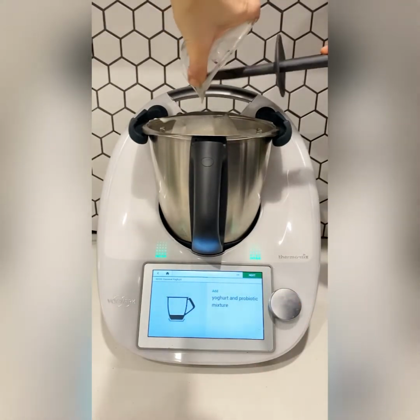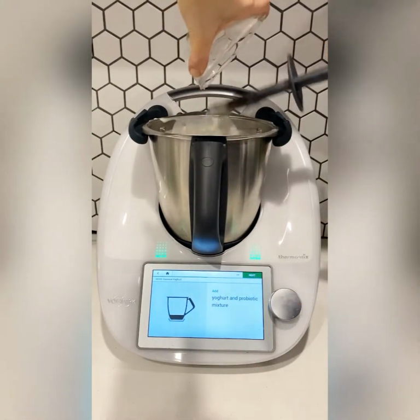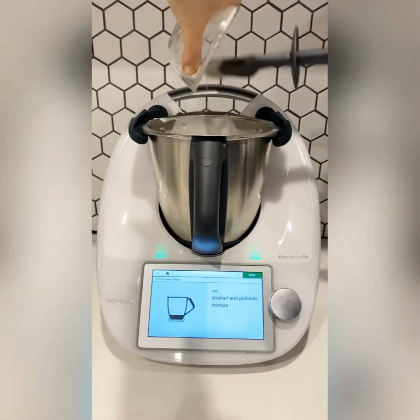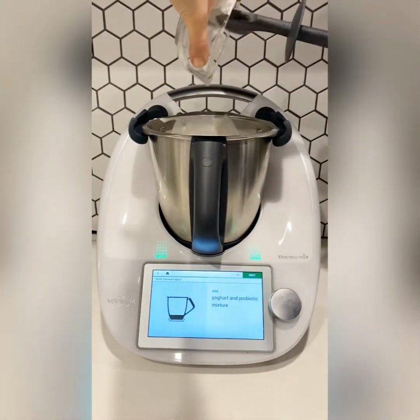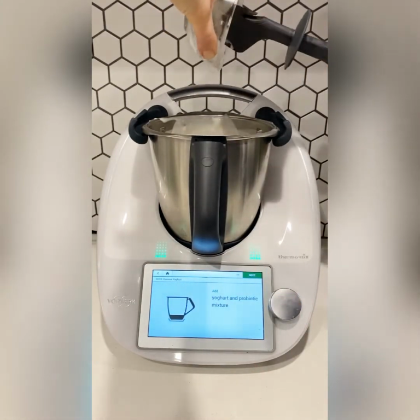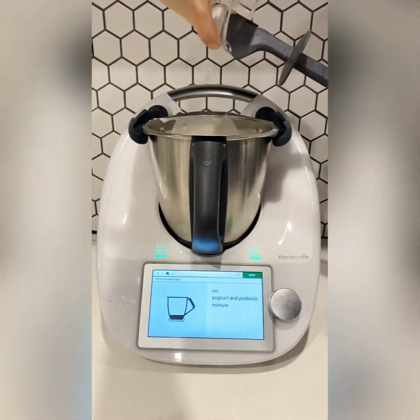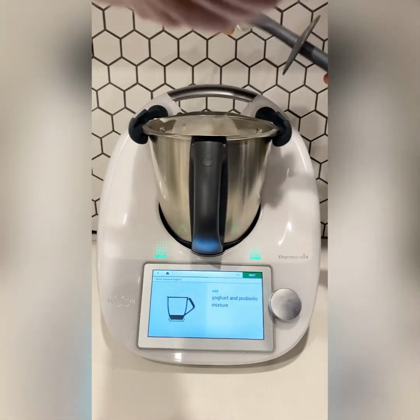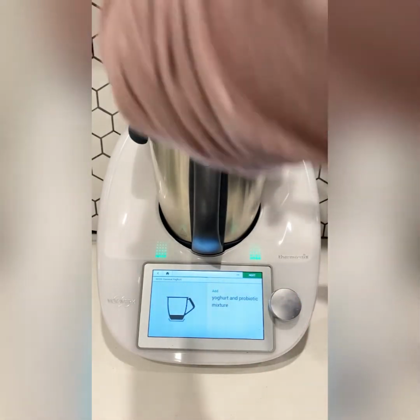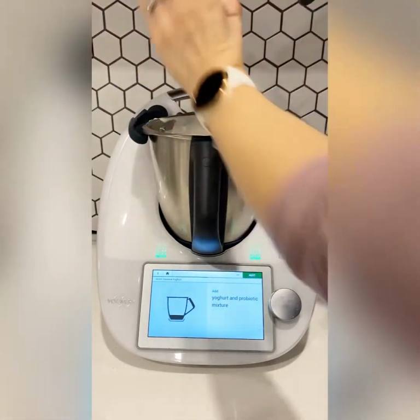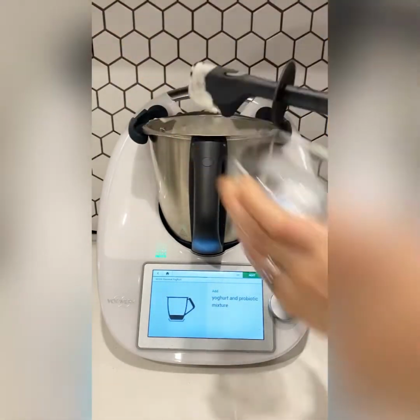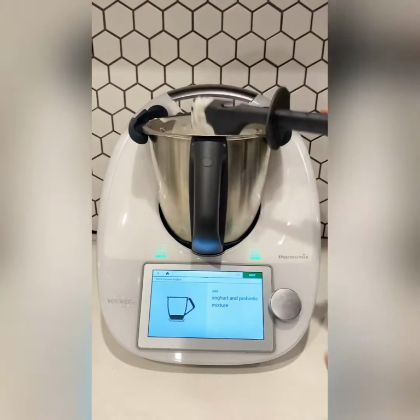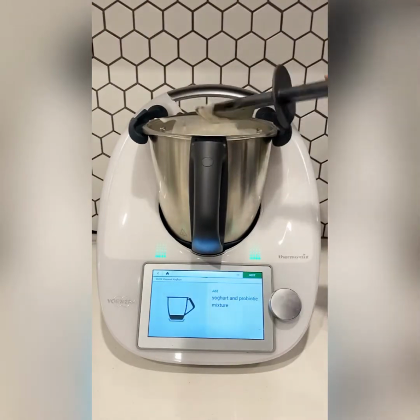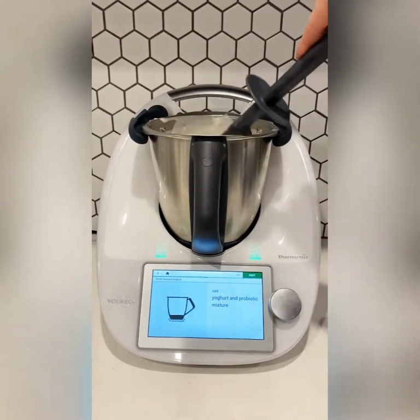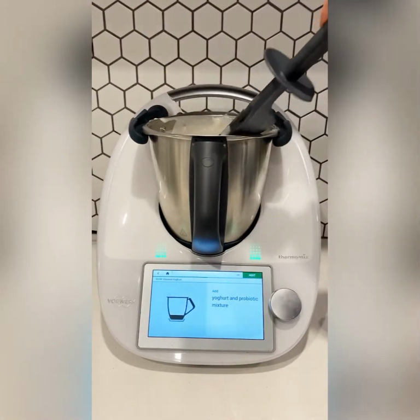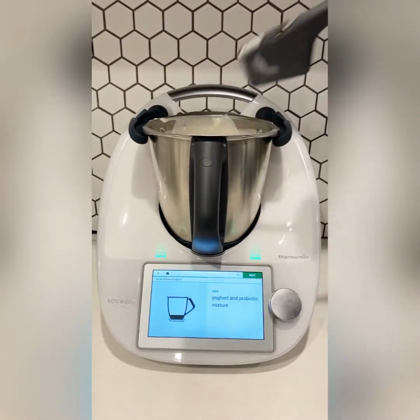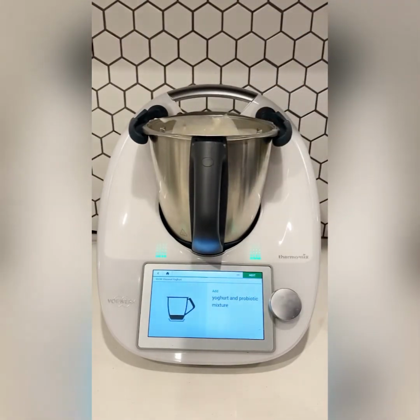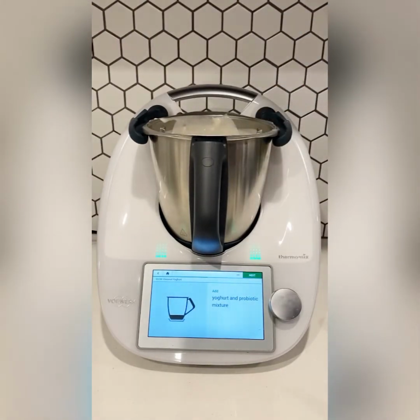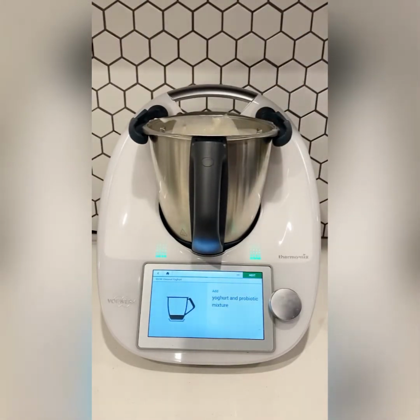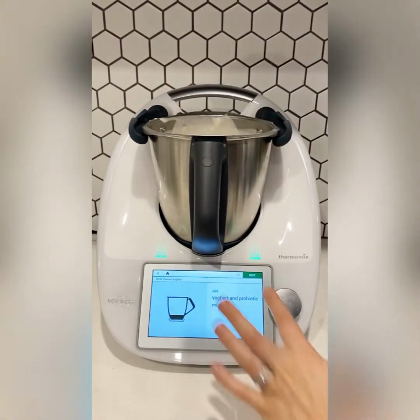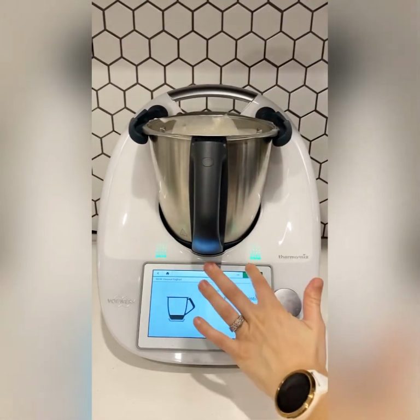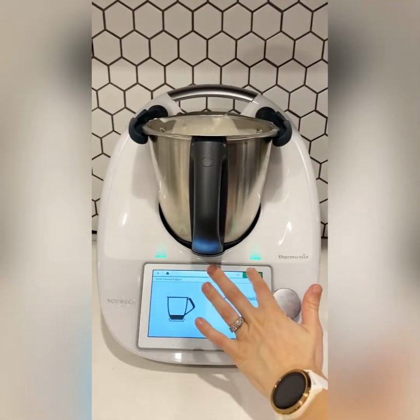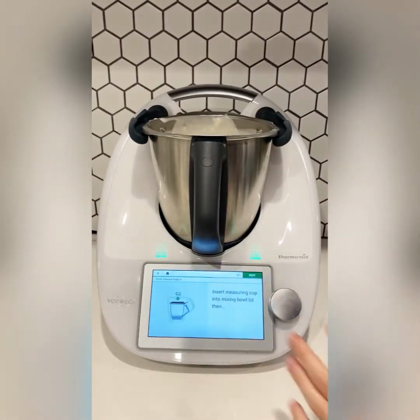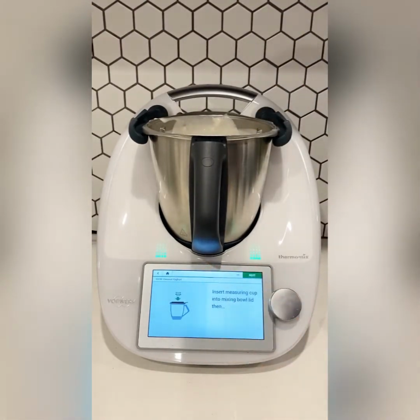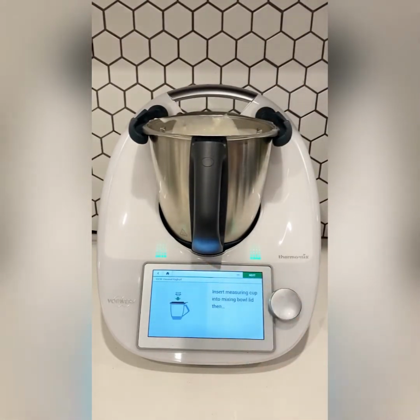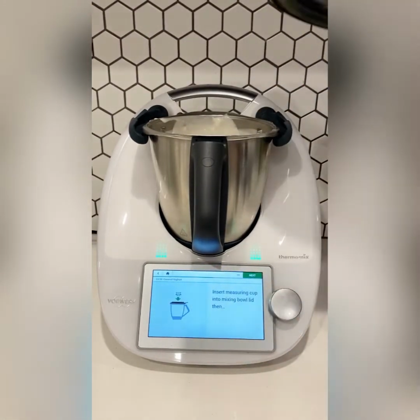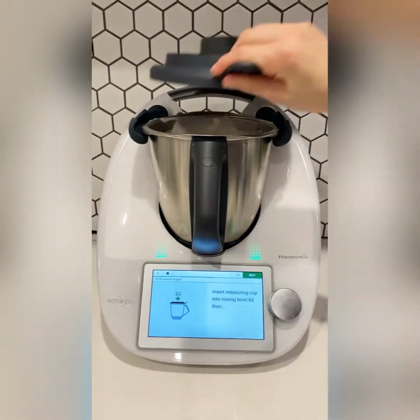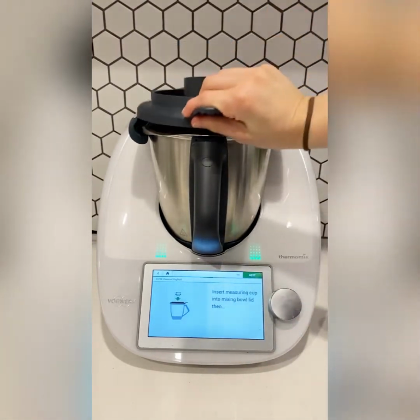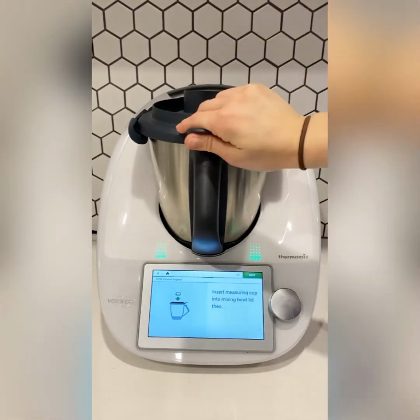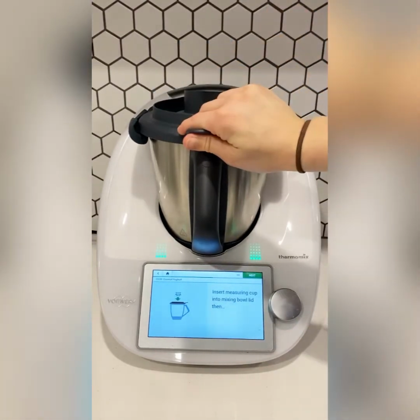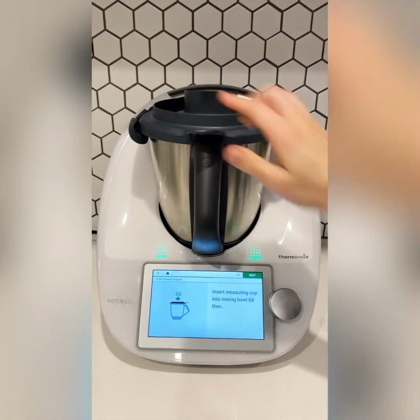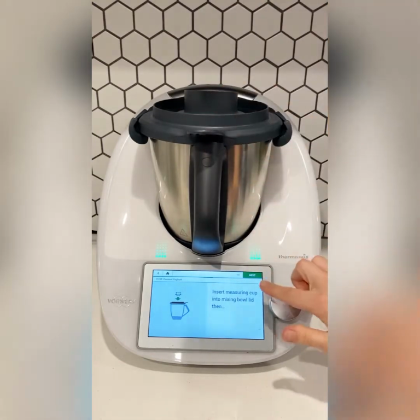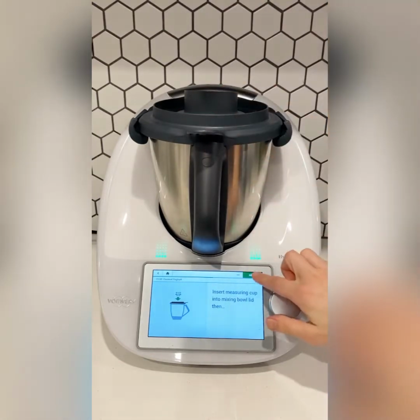Now we want to add the yogurt mixture with the probiotics back into the bowl, place the lid on, and blend just to combine.